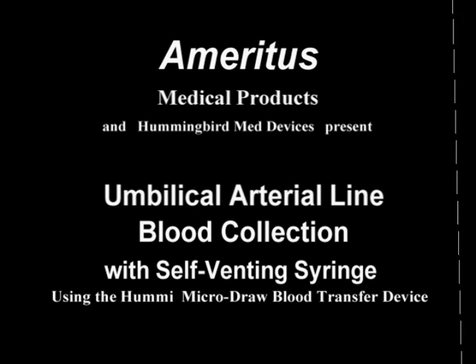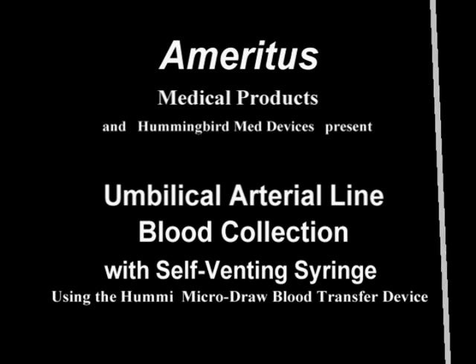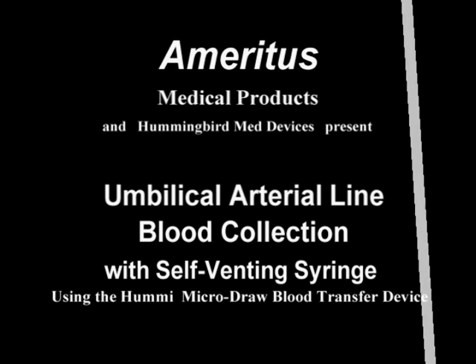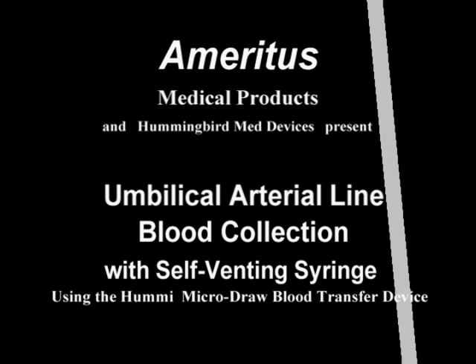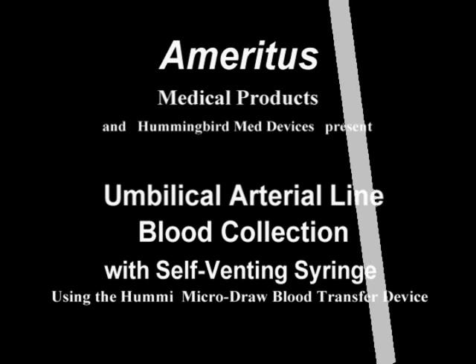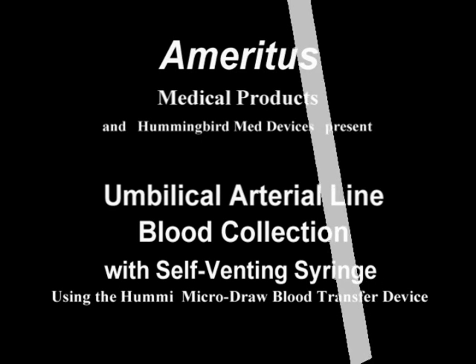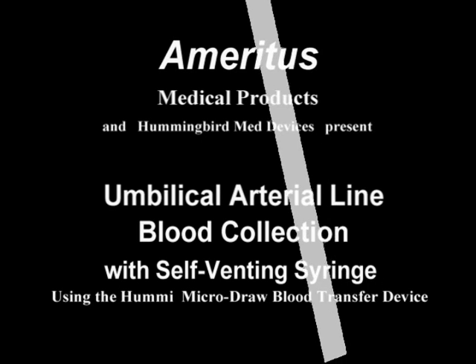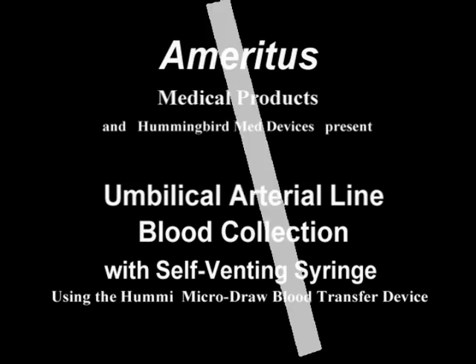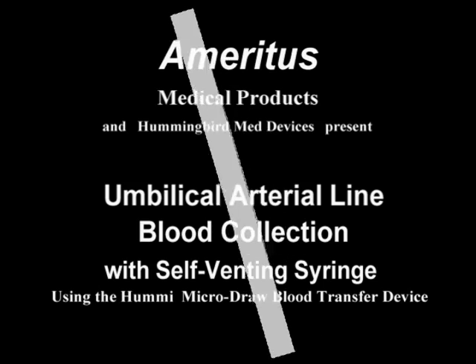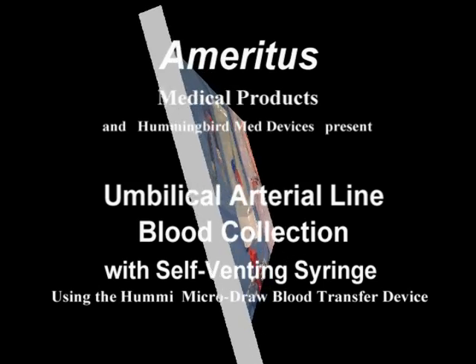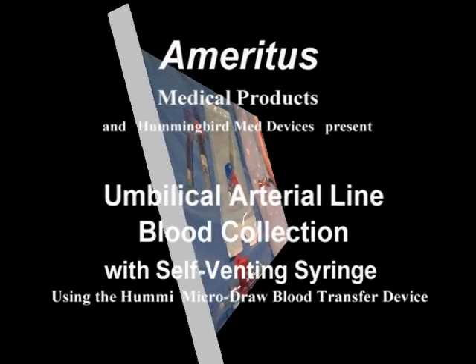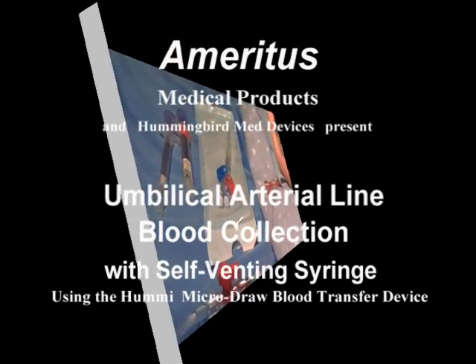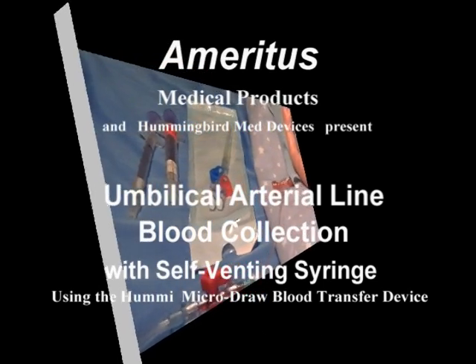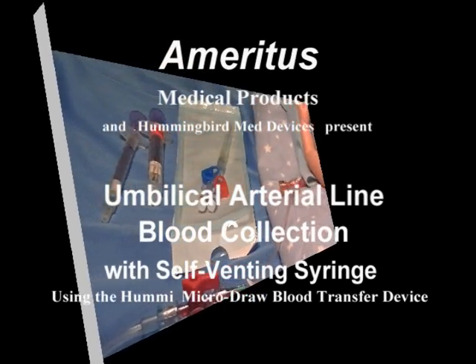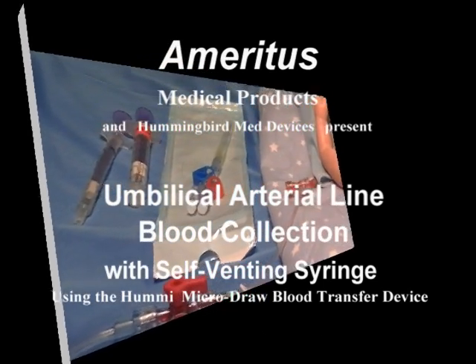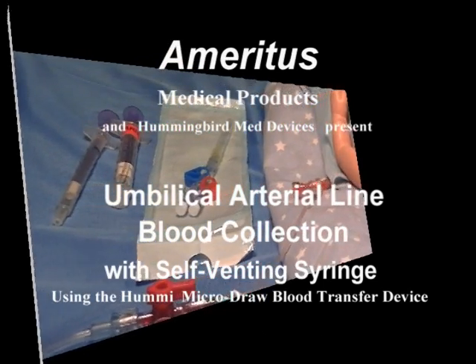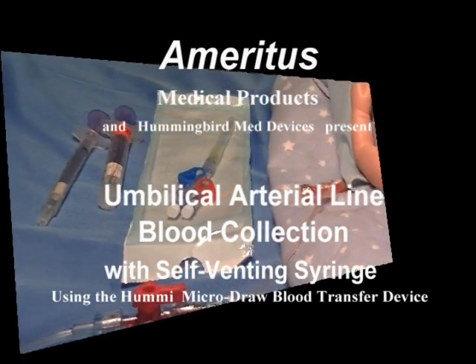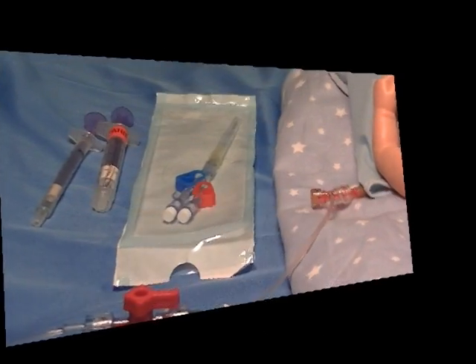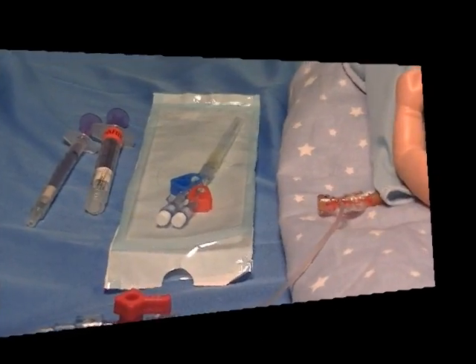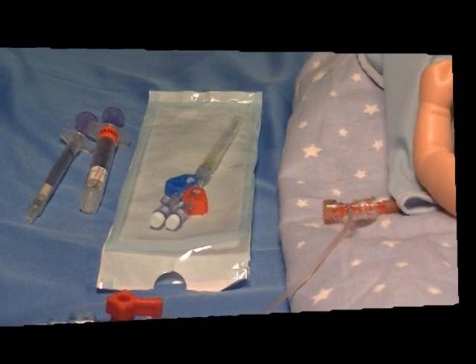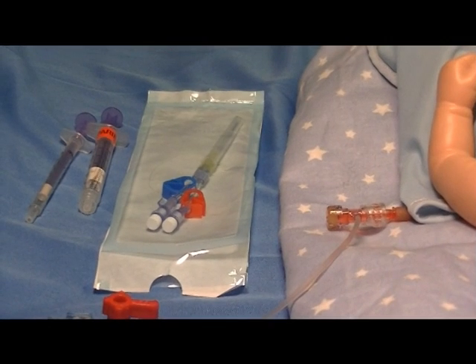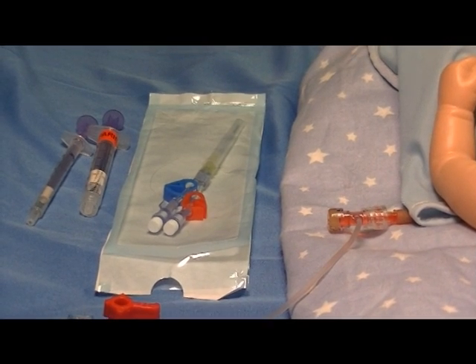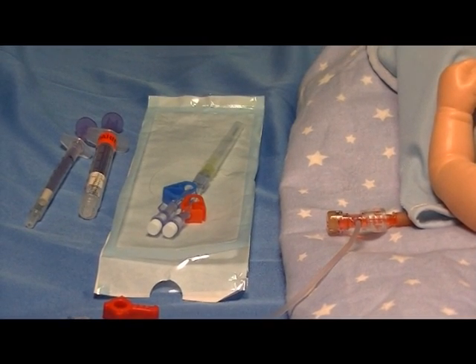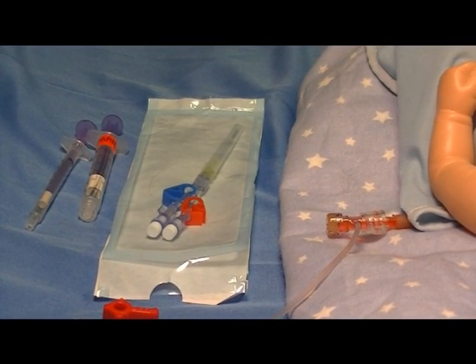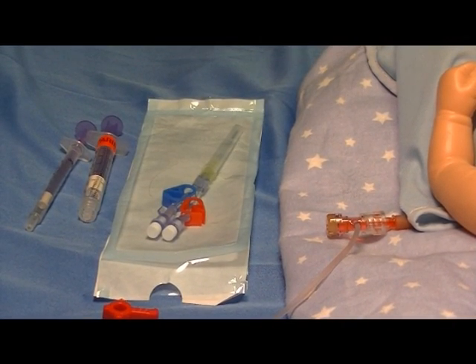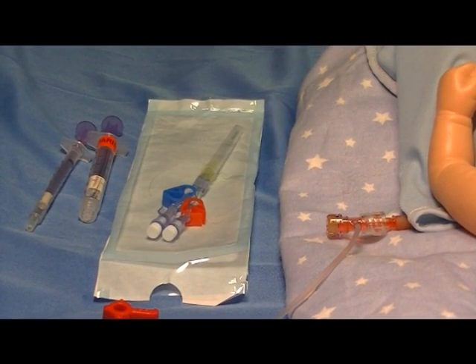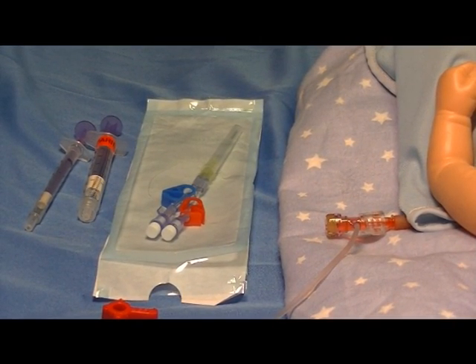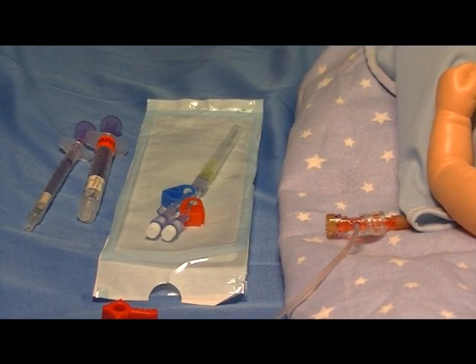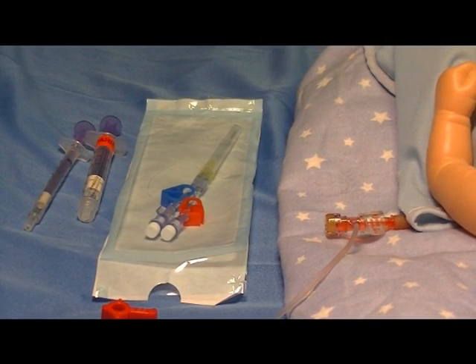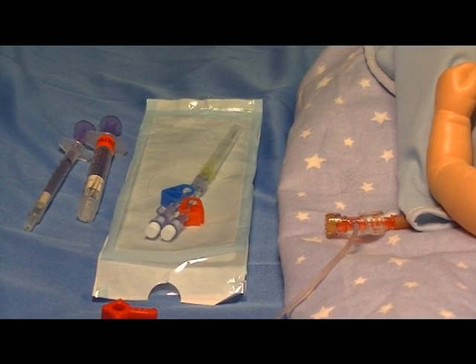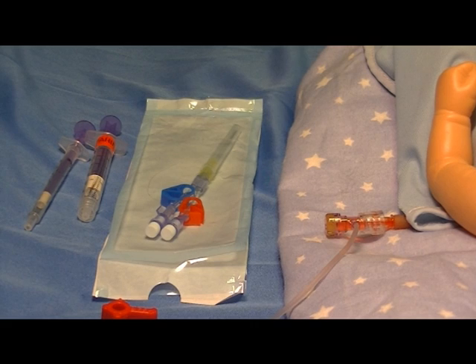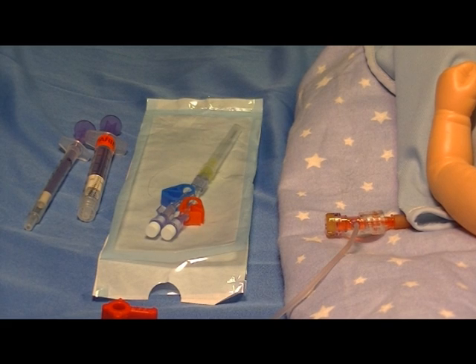We're going to demonstrate the use of the Humi micro draw blood transfer device to draw a blood sample from an umbilical artery catheter utilizing self-thinning syringes.